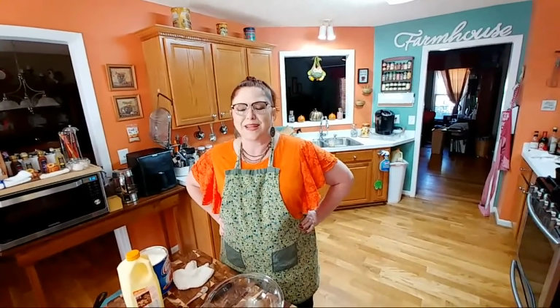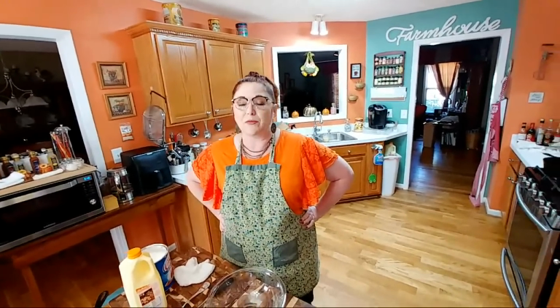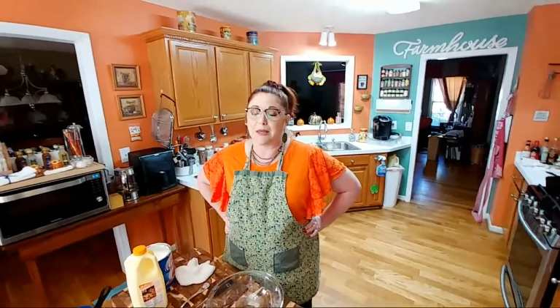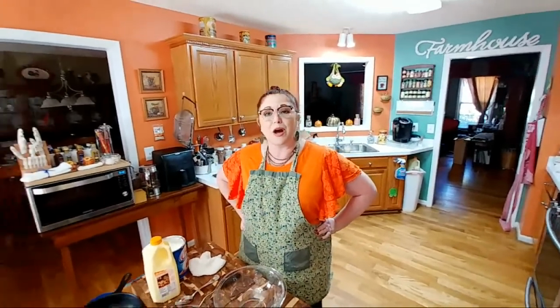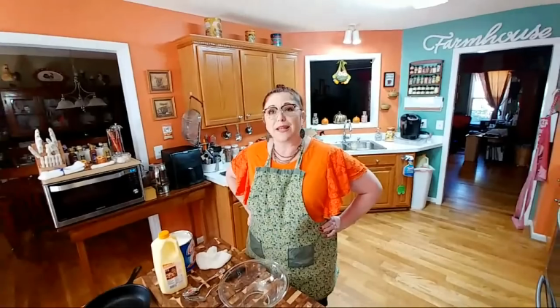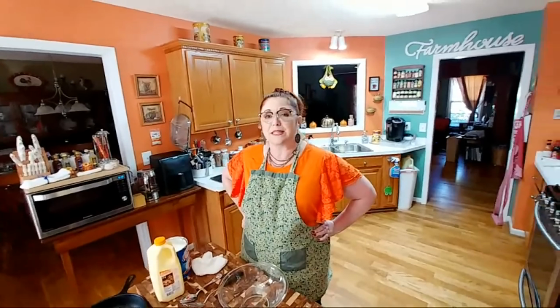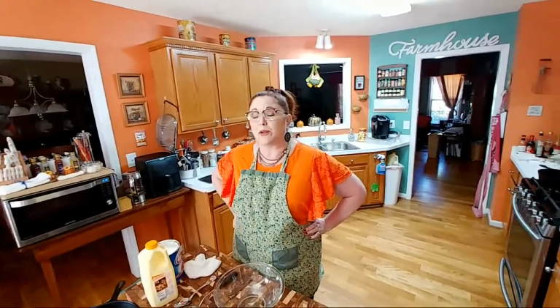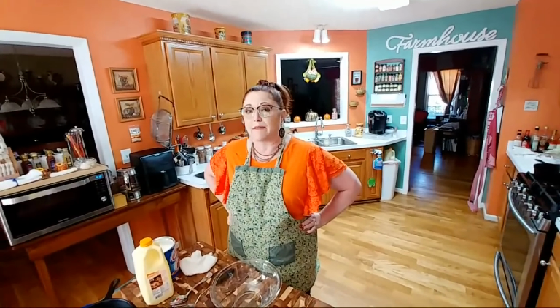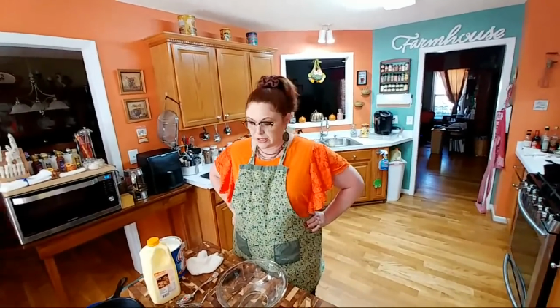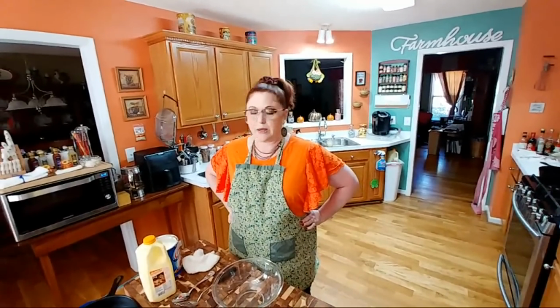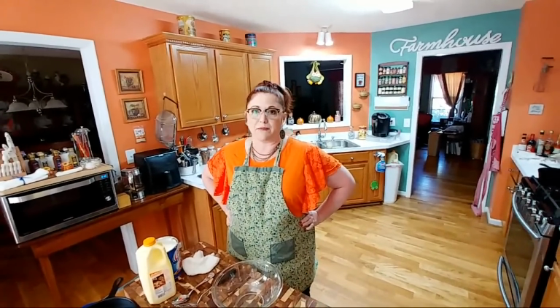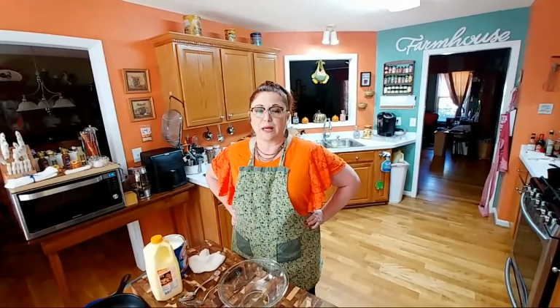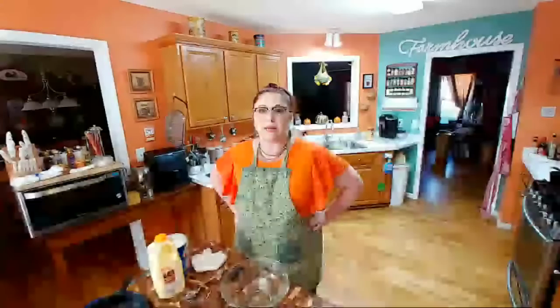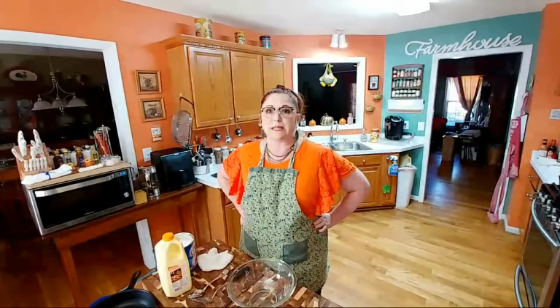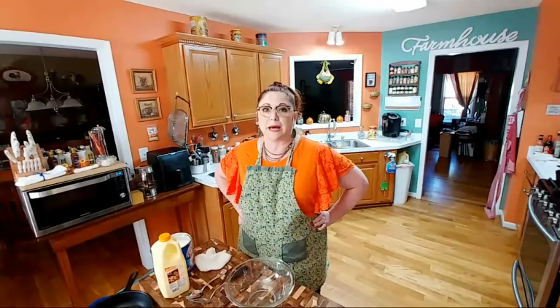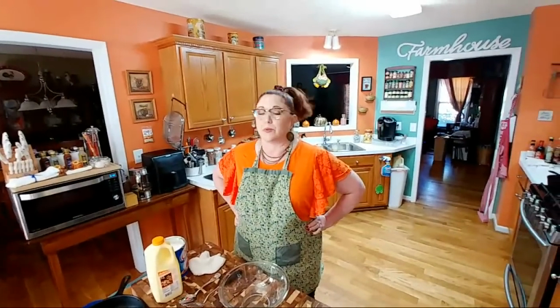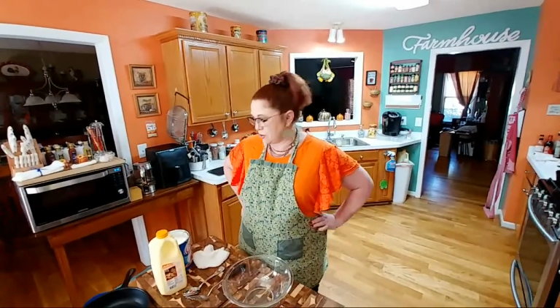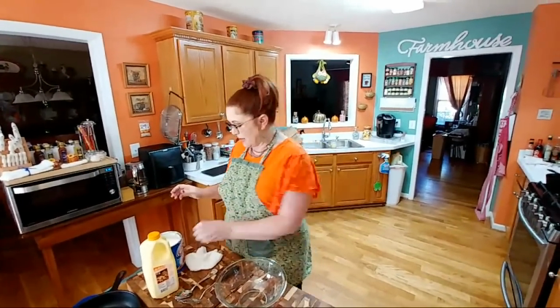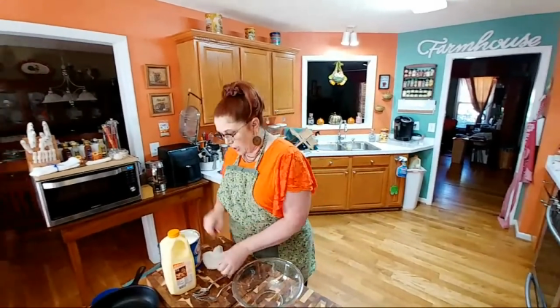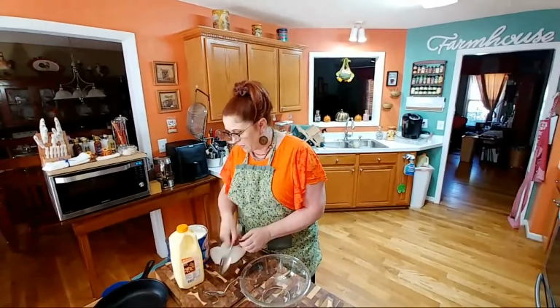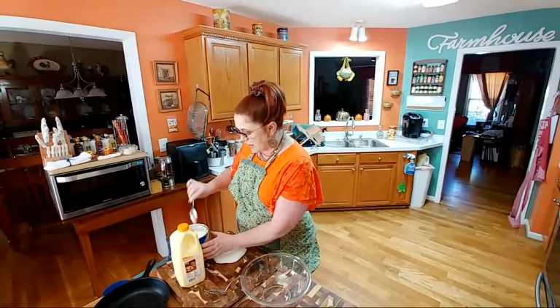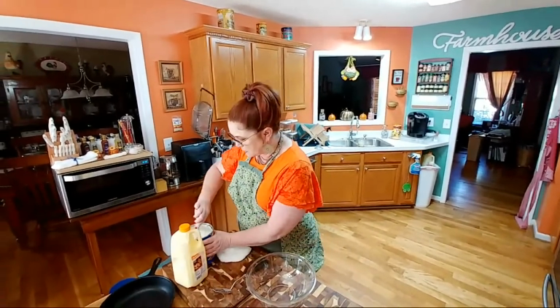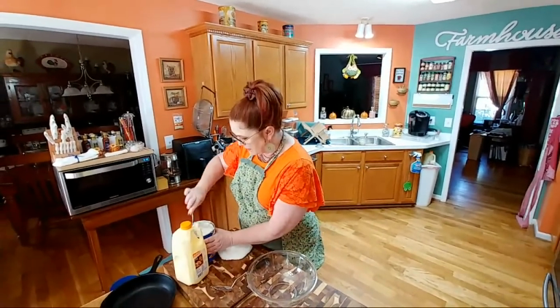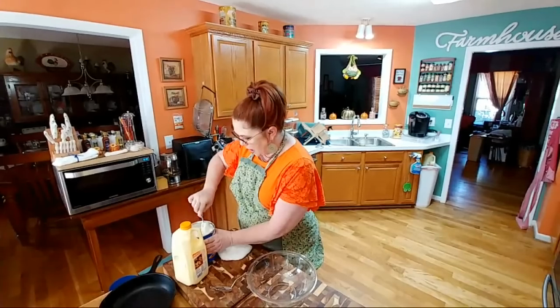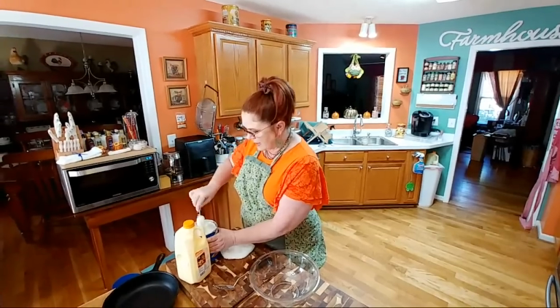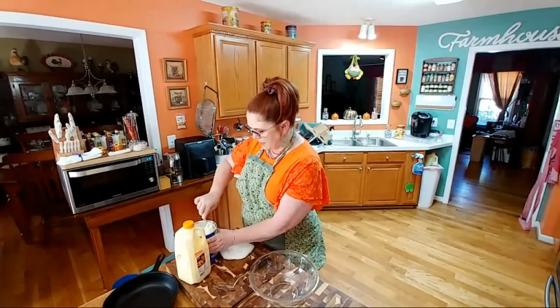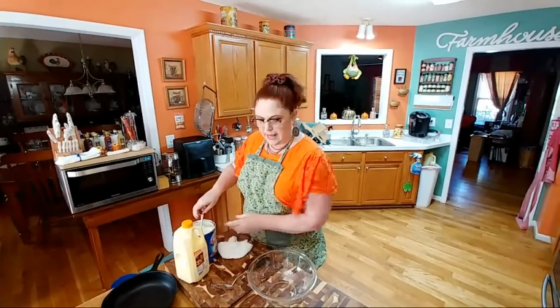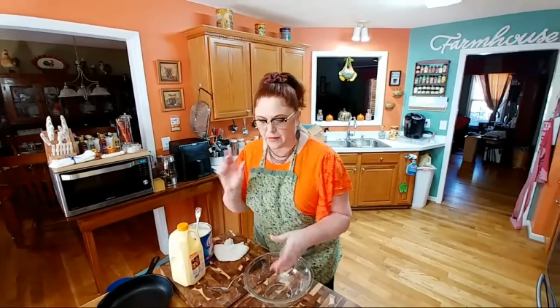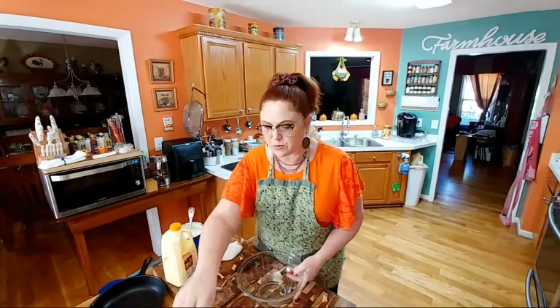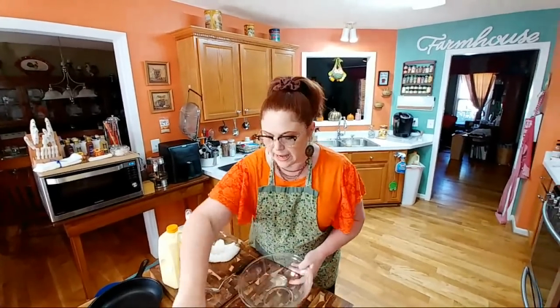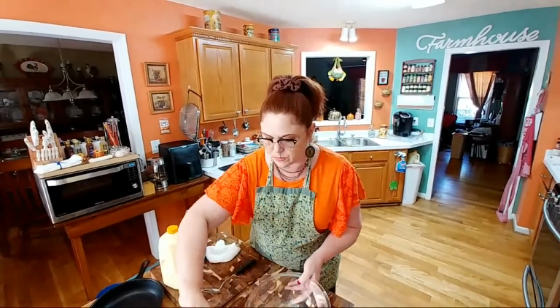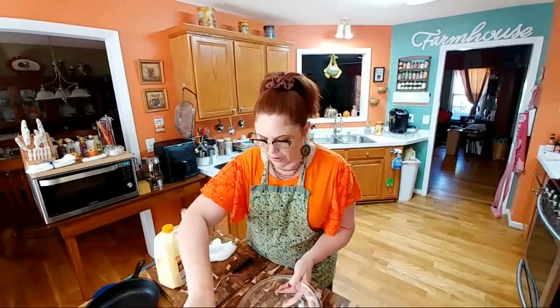Hey y'all, it's Tammy with Collard Valley Cooks and today we're live doing a hoe cake breakfast. We got up late, Chris has pink eye, so we couldn't go to church and we're making a hoe cake breakfast. My mom used to make them all the time and that's what we like the best — with gravy.